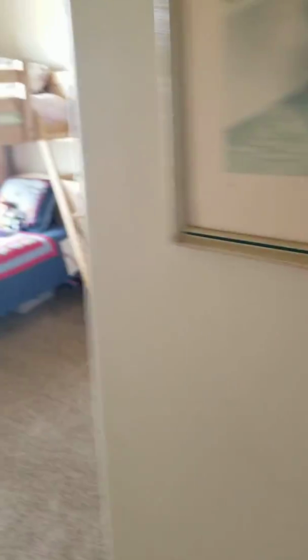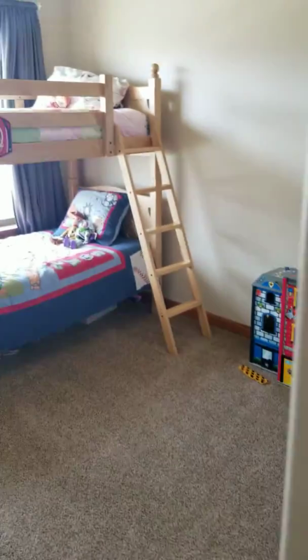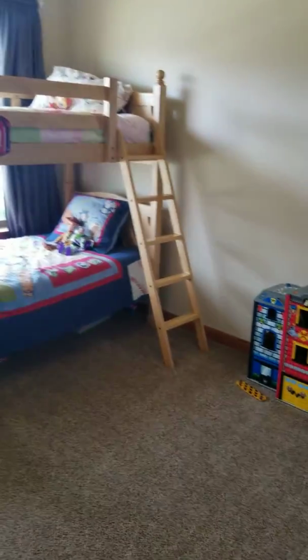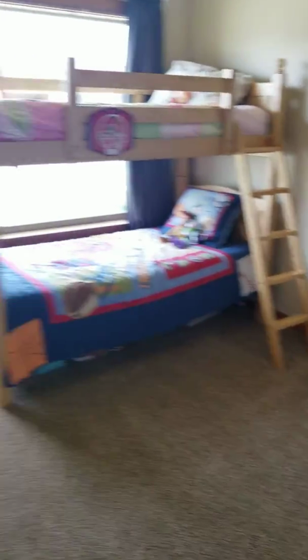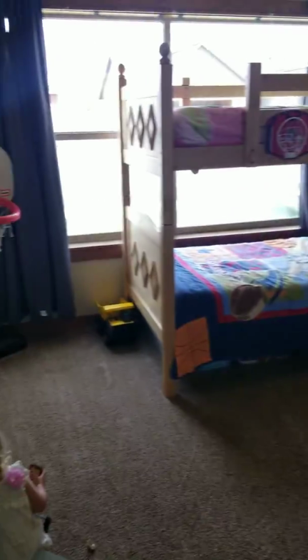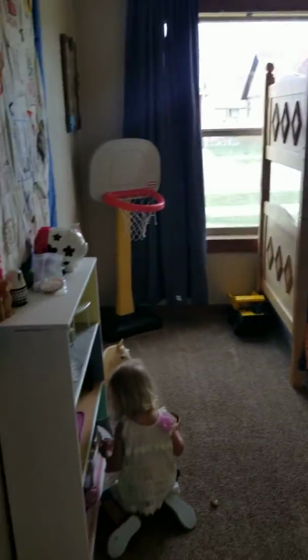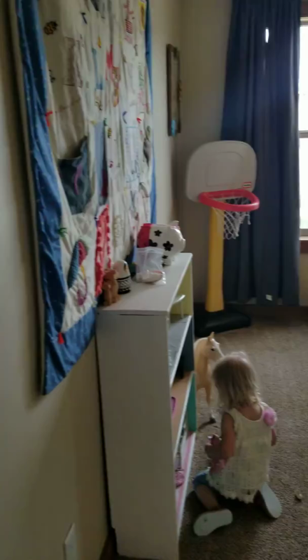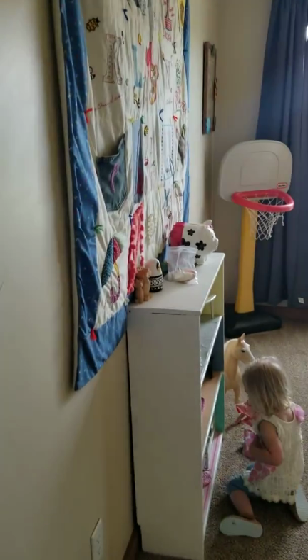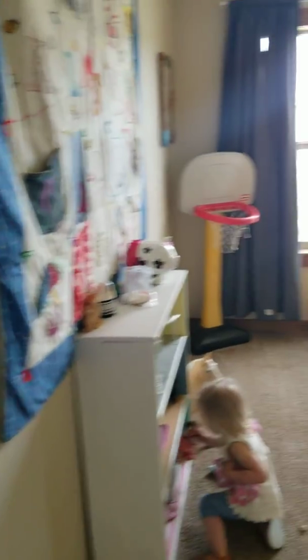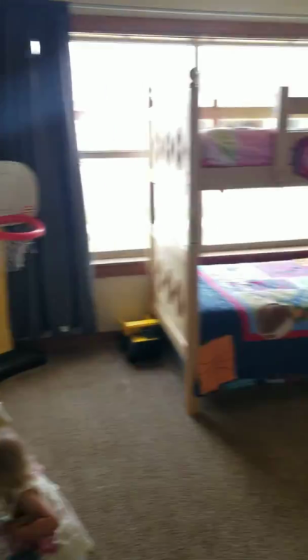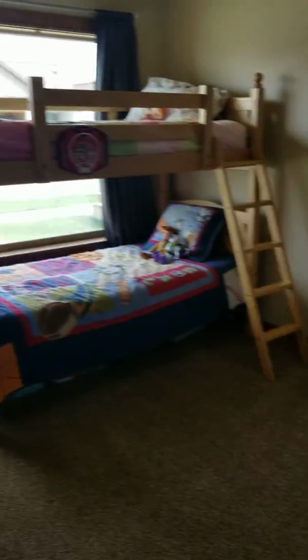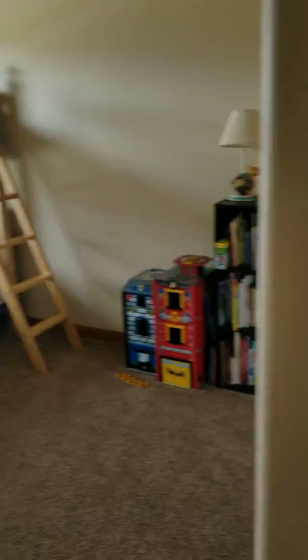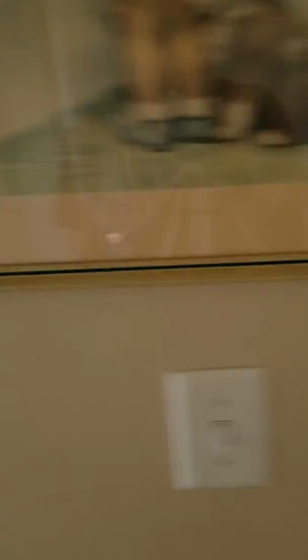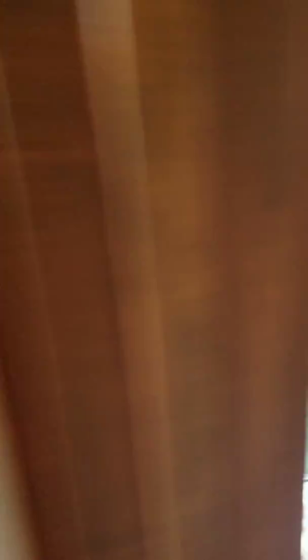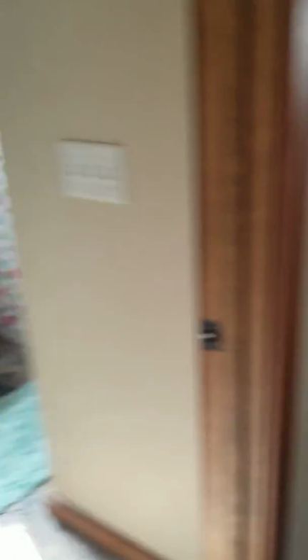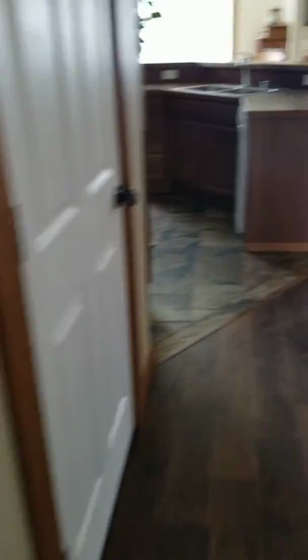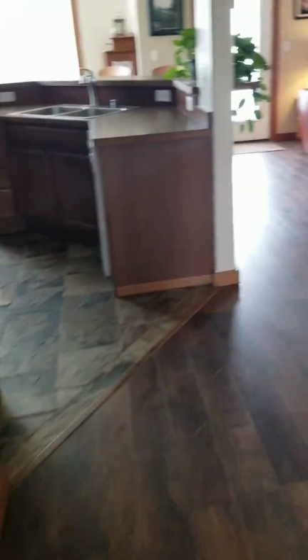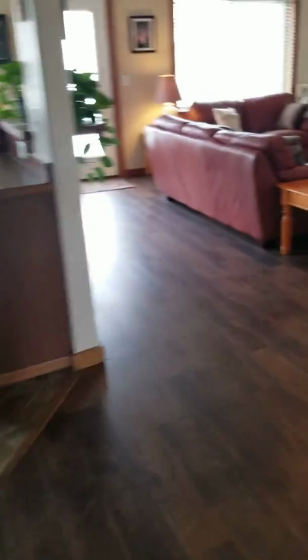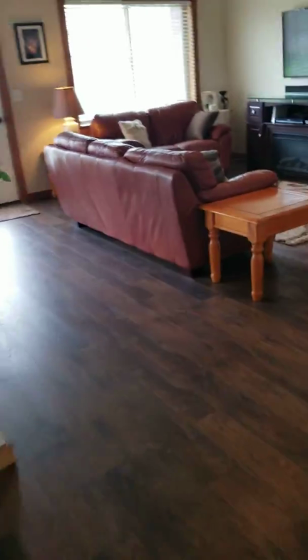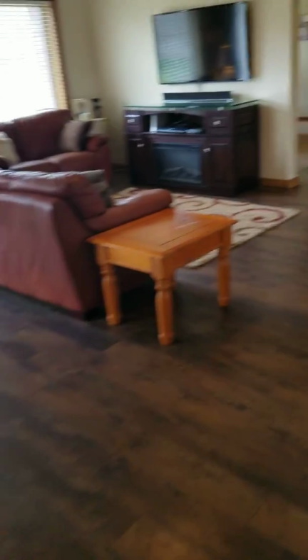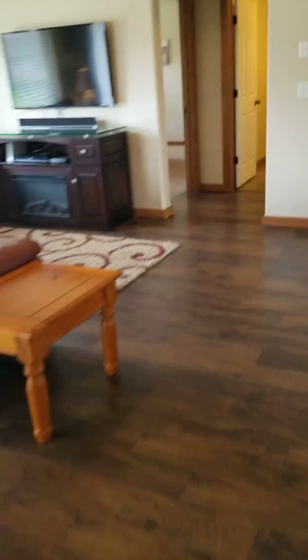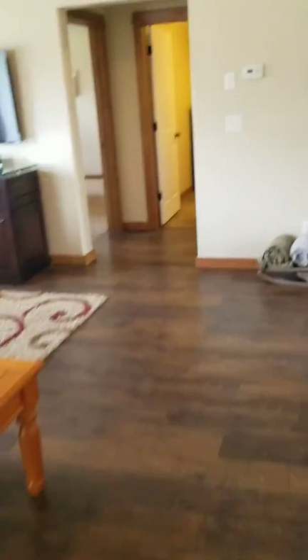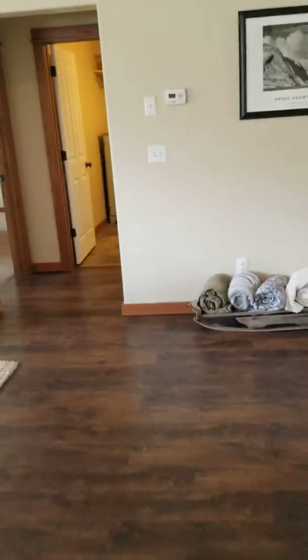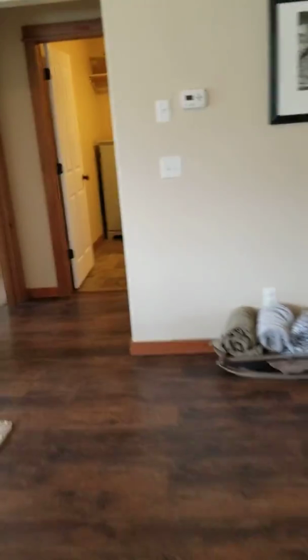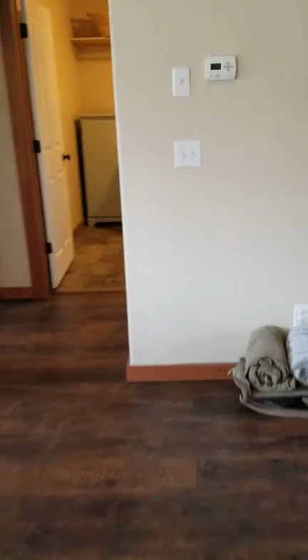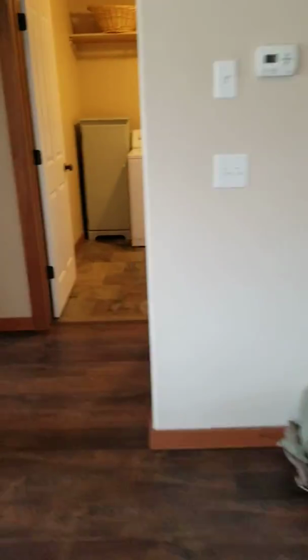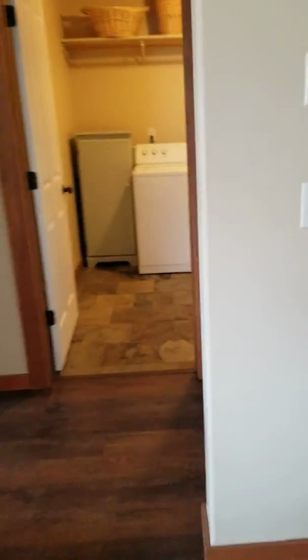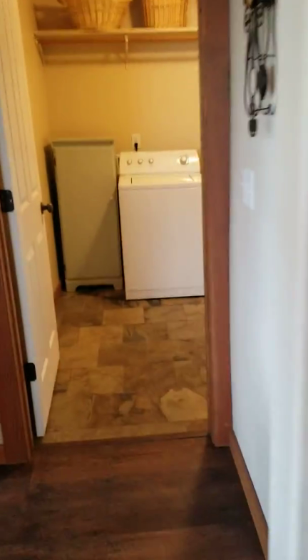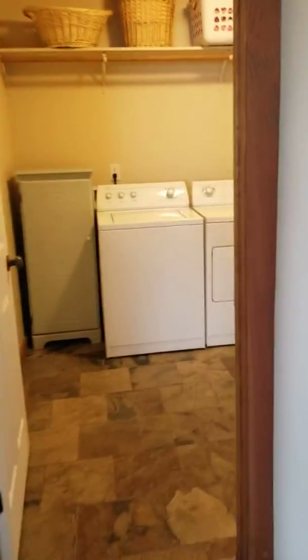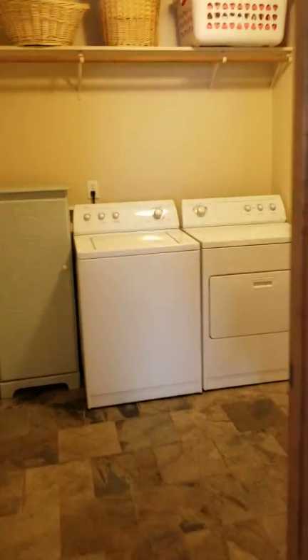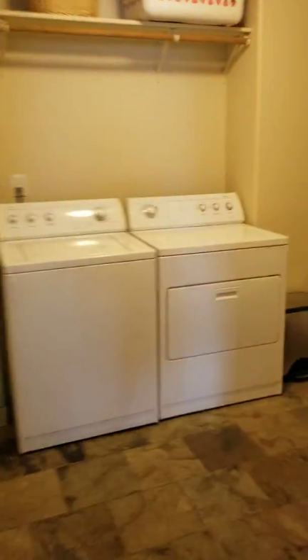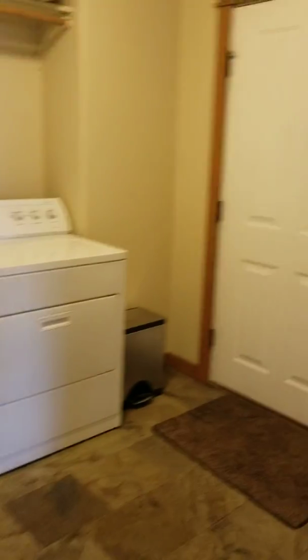And then this would be Briar's room — I think it's big enough for him. And then we walk this way to the laundry room.